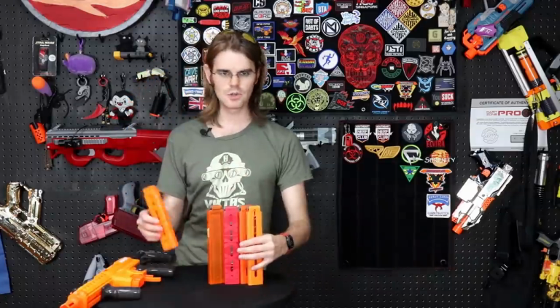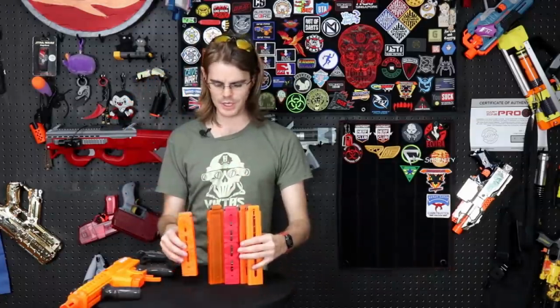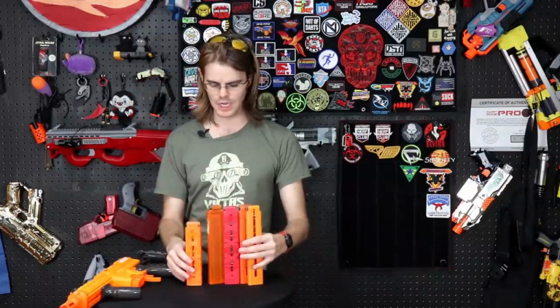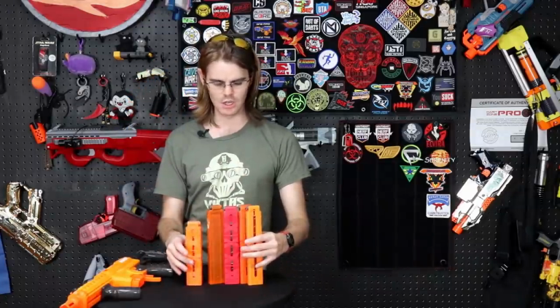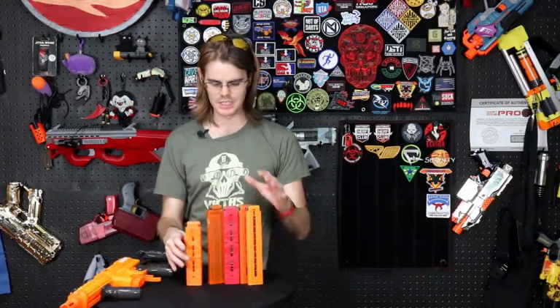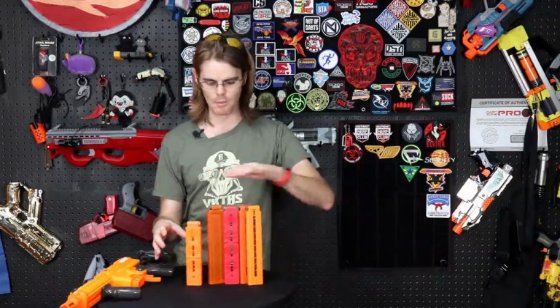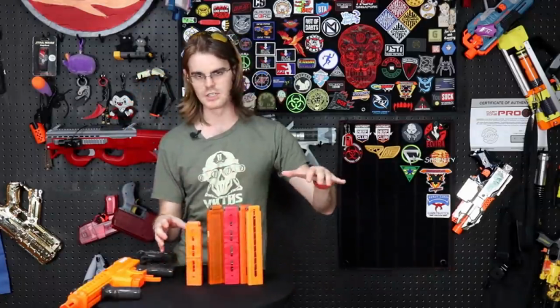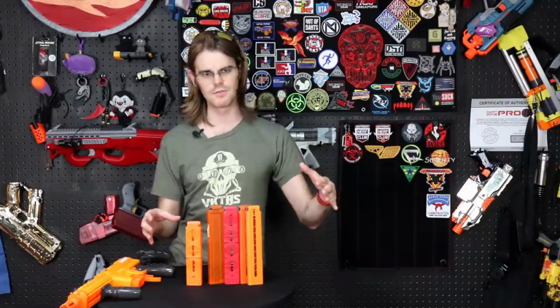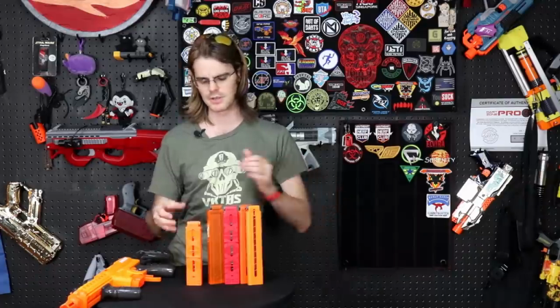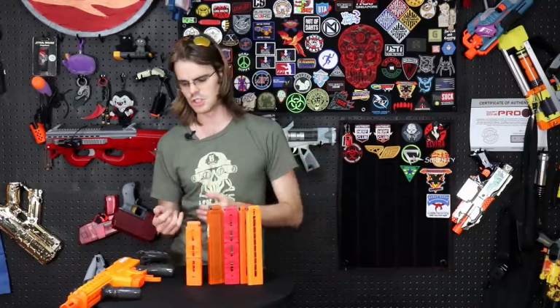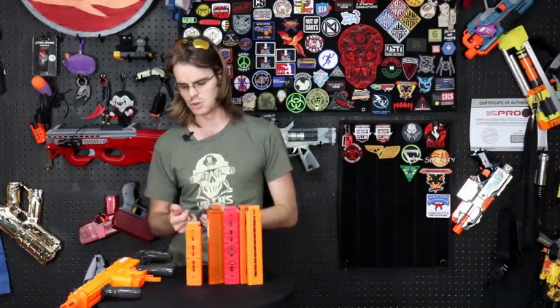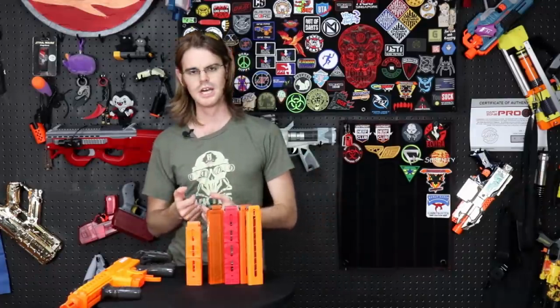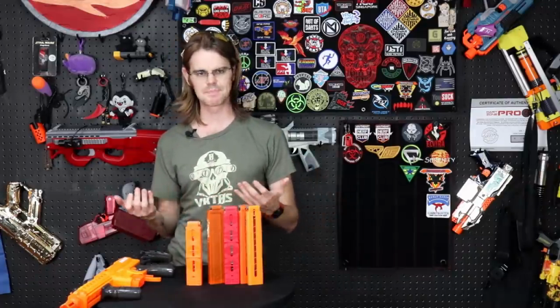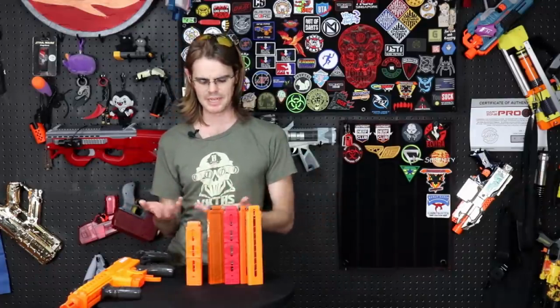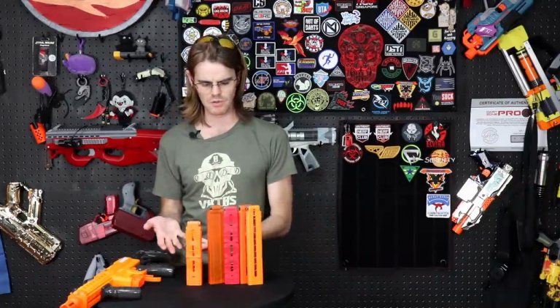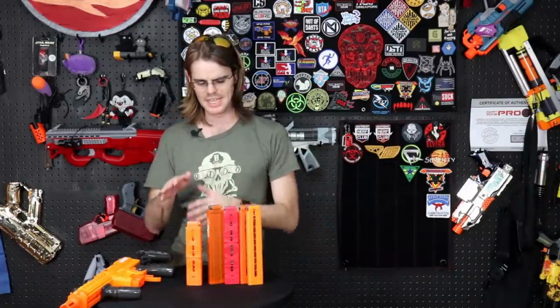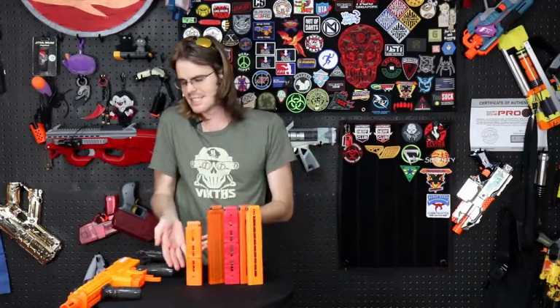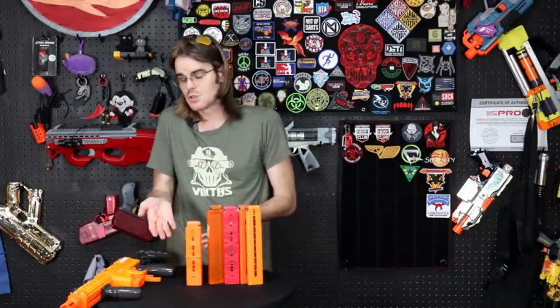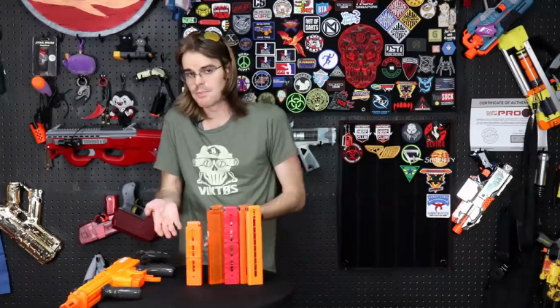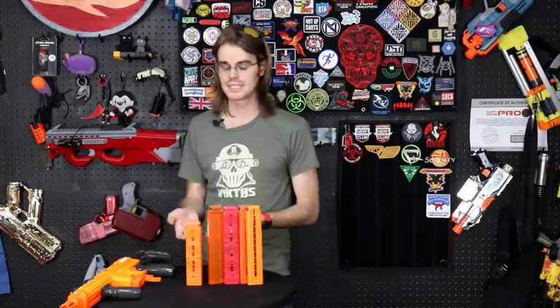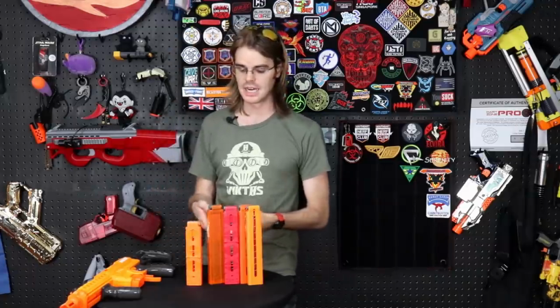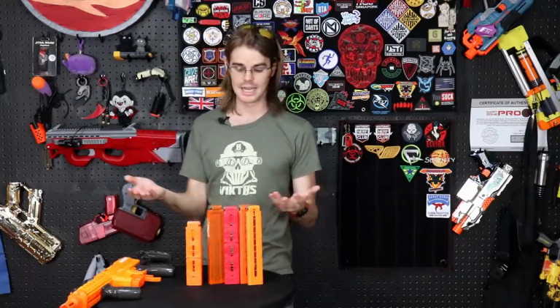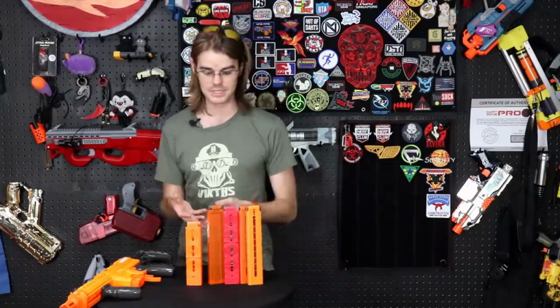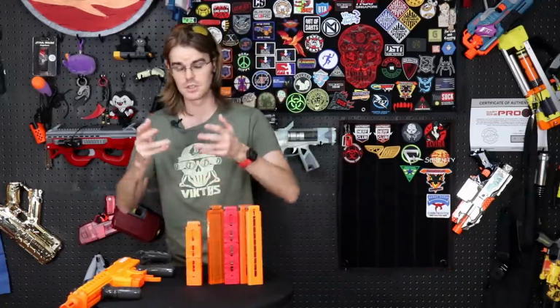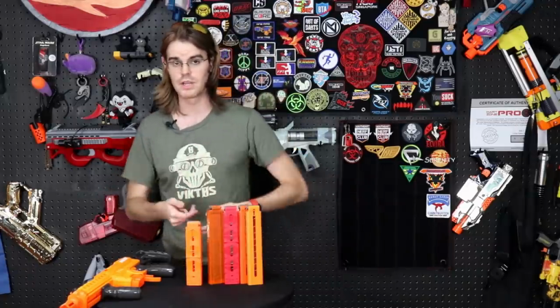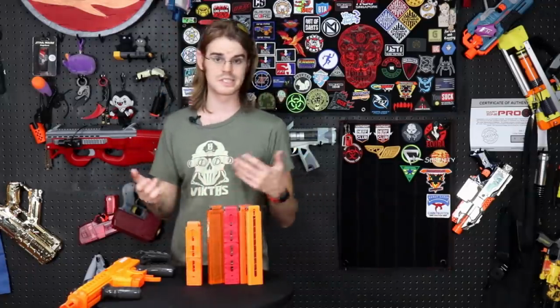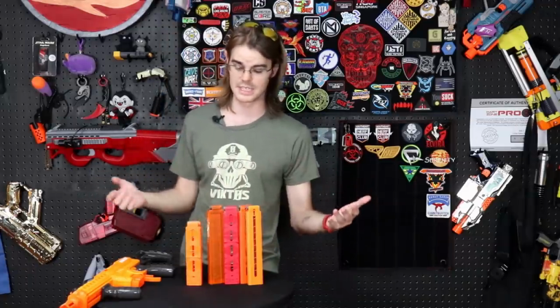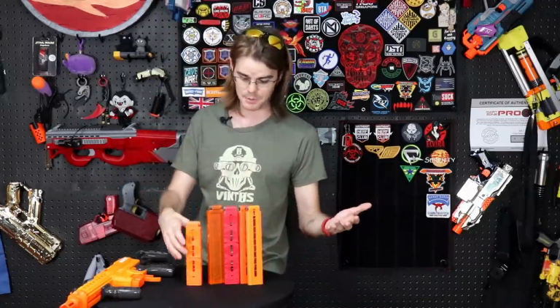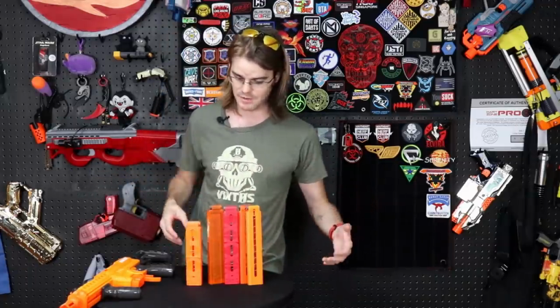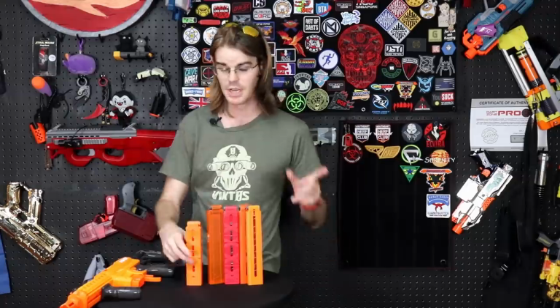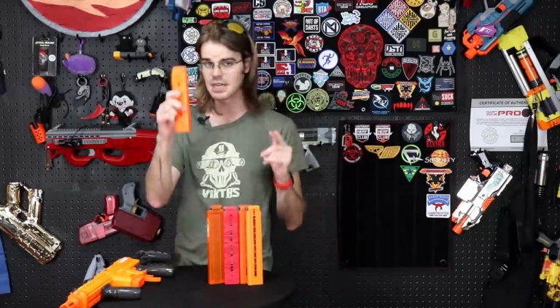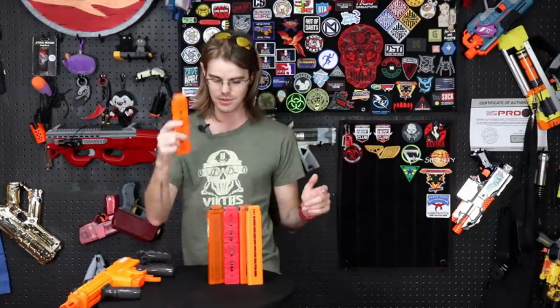Just a quick note: all of the normal mags are 15 rounders. The new Nexus Pro mags are 12 rounders. I actually like the 12-round package — in particular, the 12 rounders will still fit in a scabbard very comfortably.